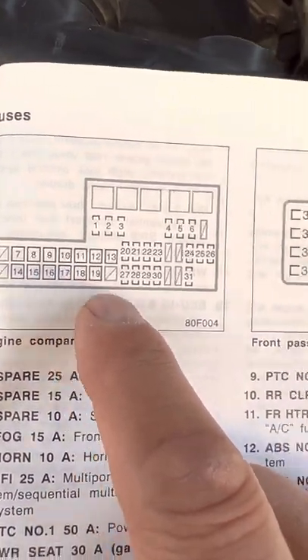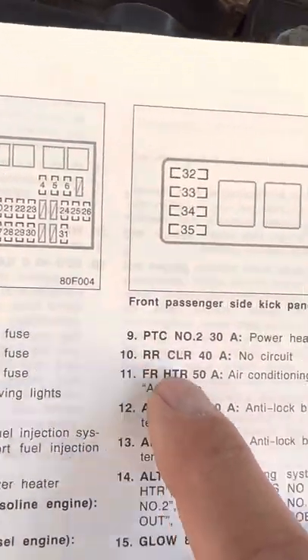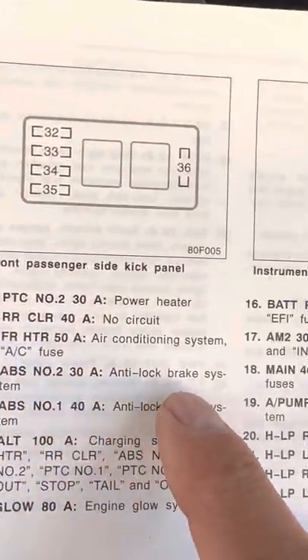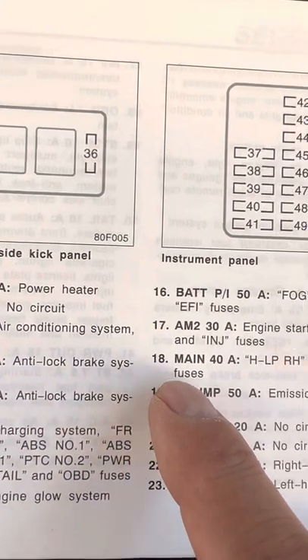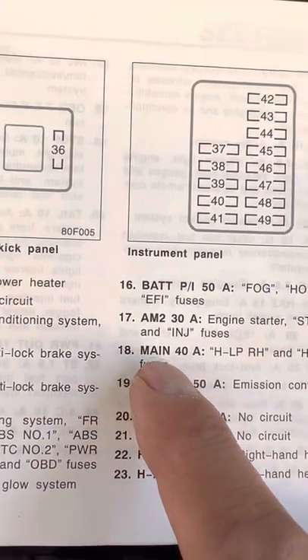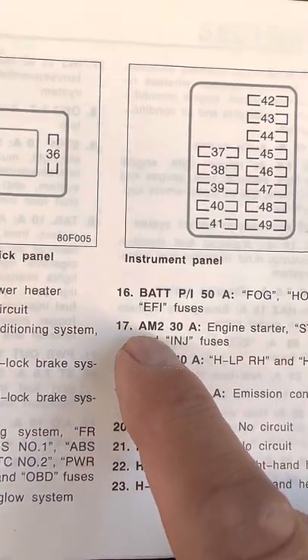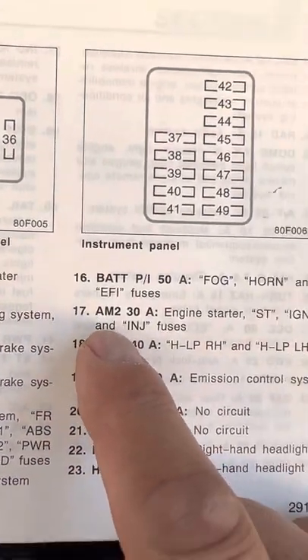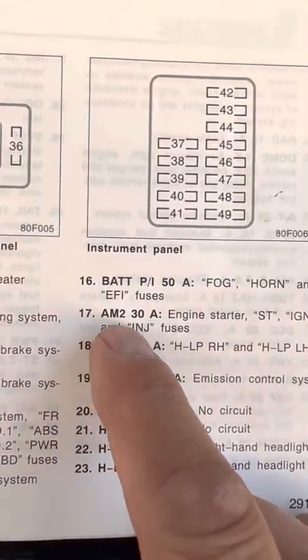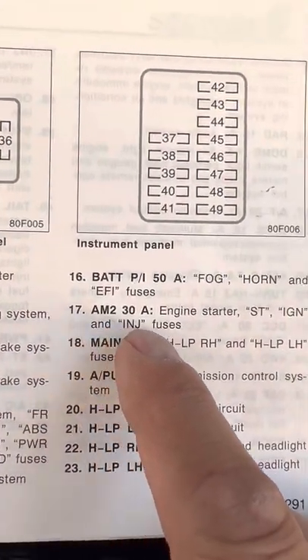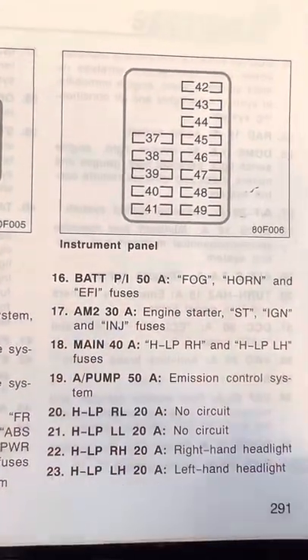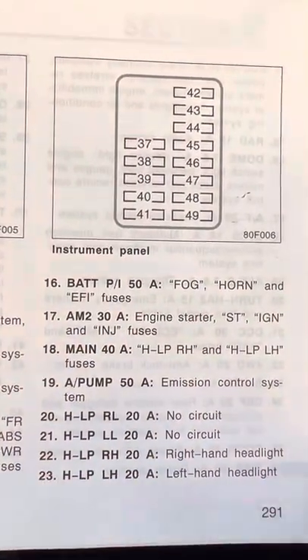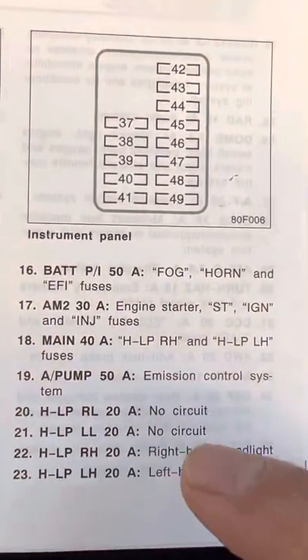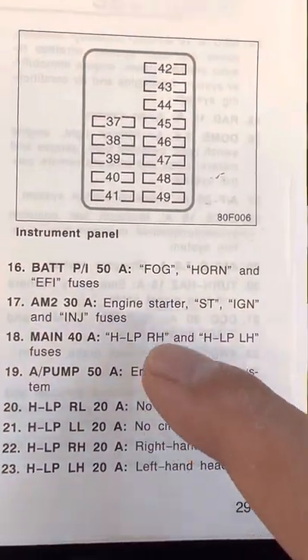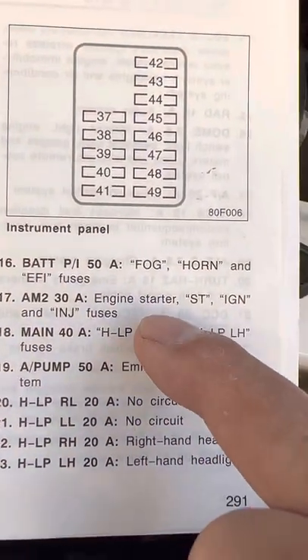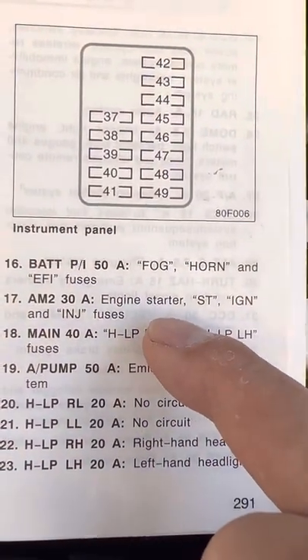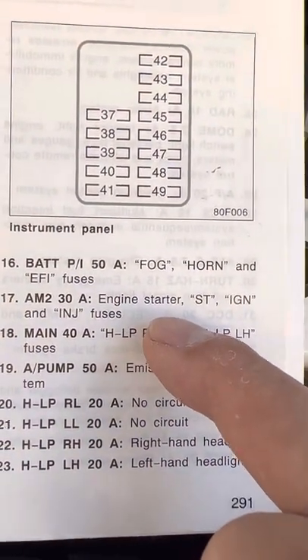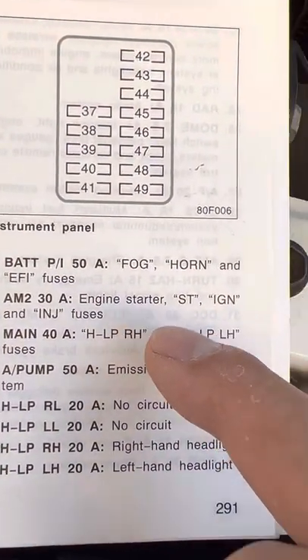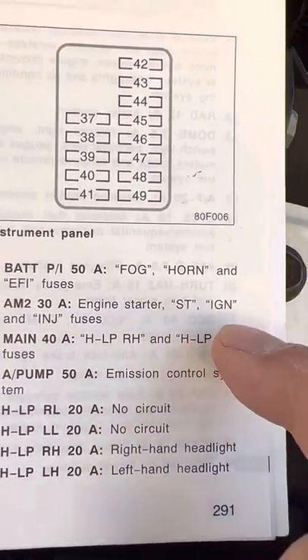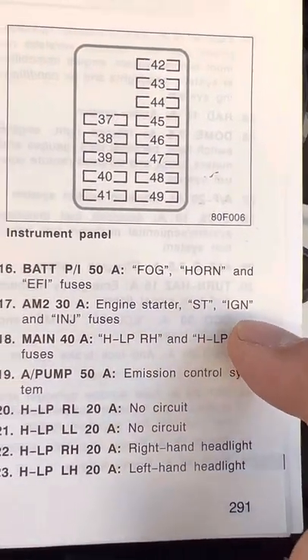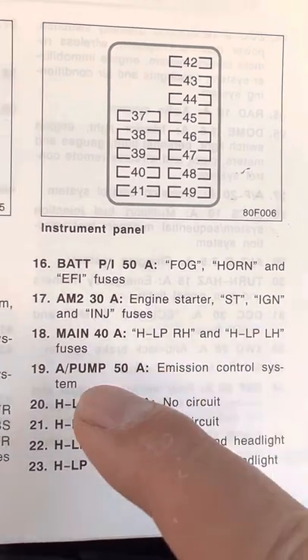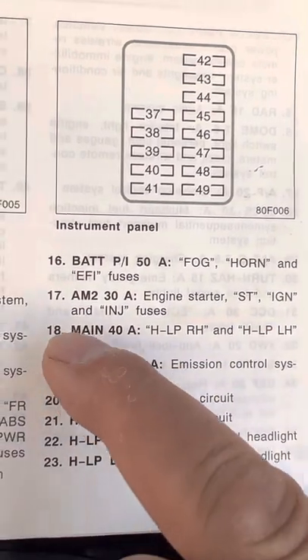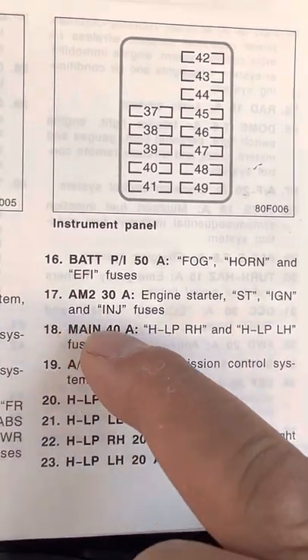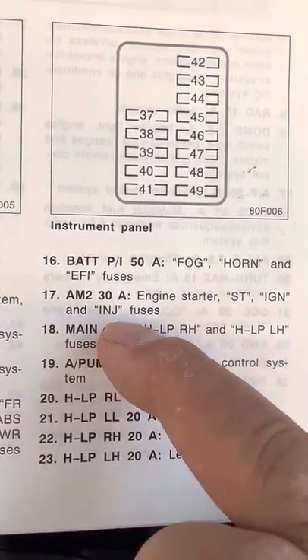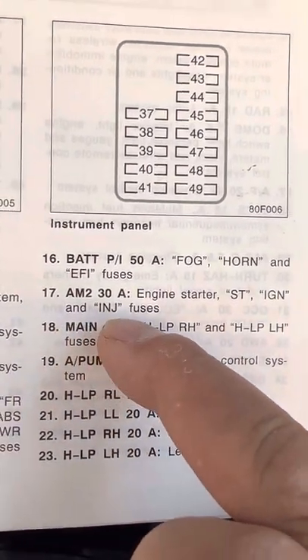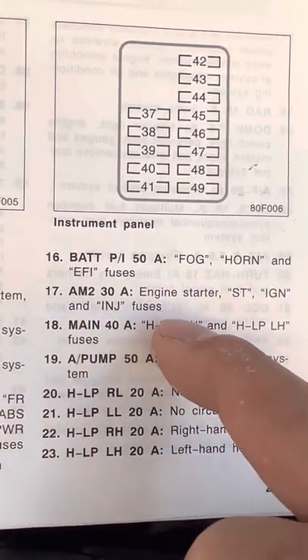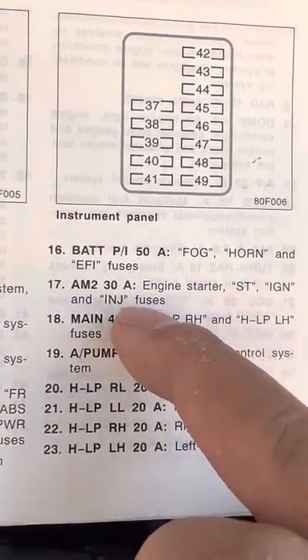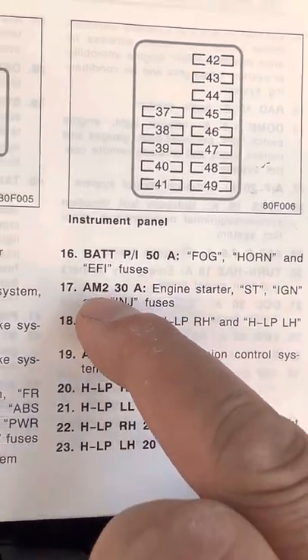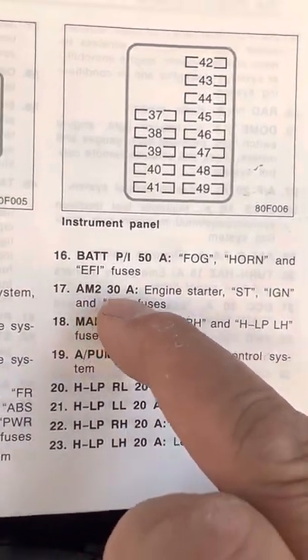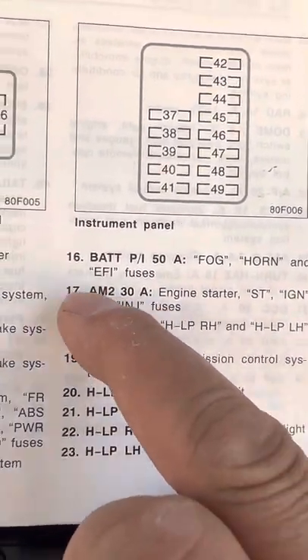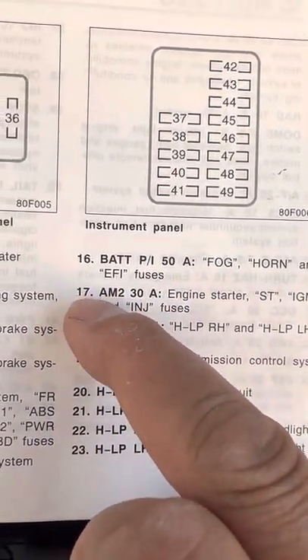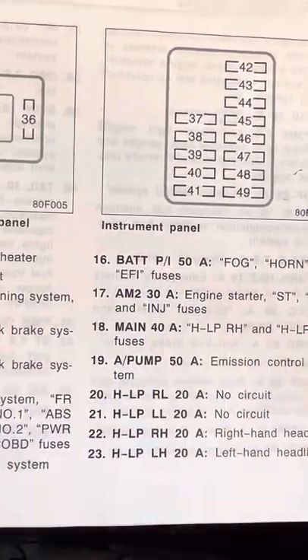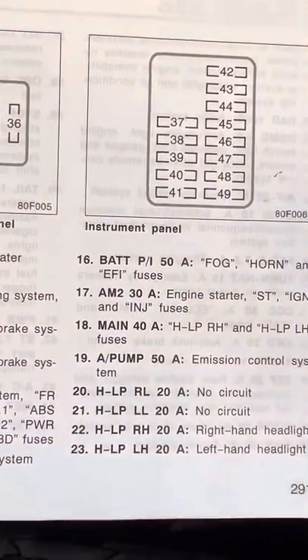Number 17 is AM2, 30 amp — it covers the engine starter, ignition, and injector fuses all in one in this number 17 block.